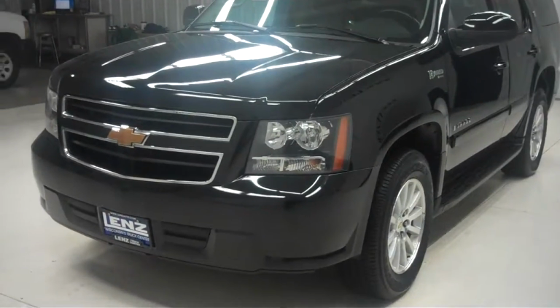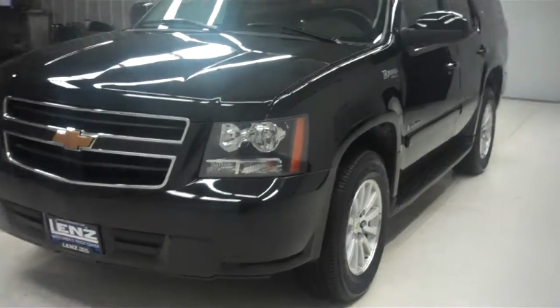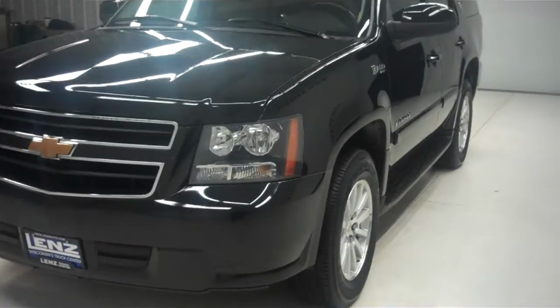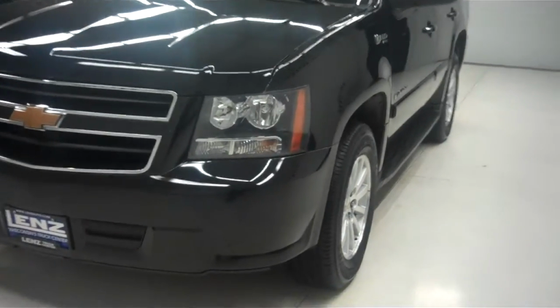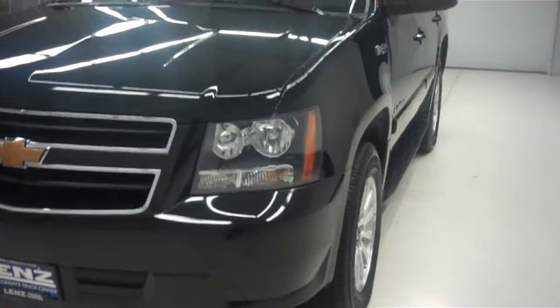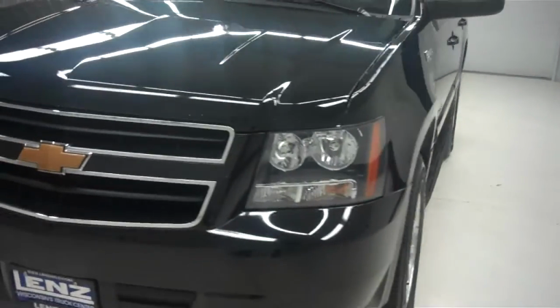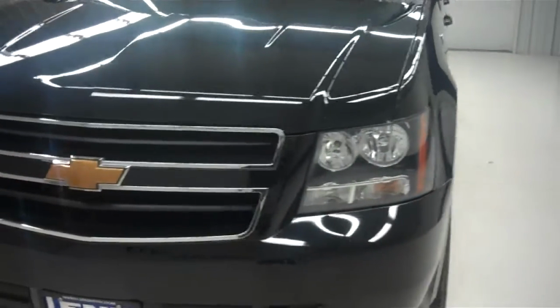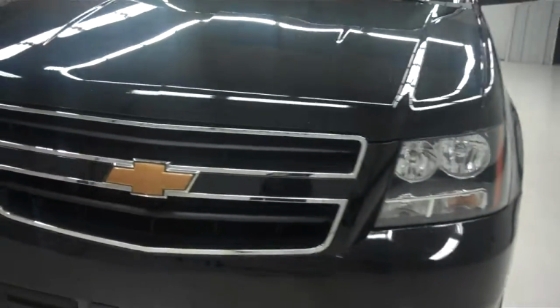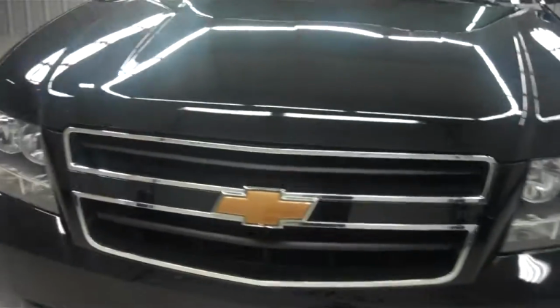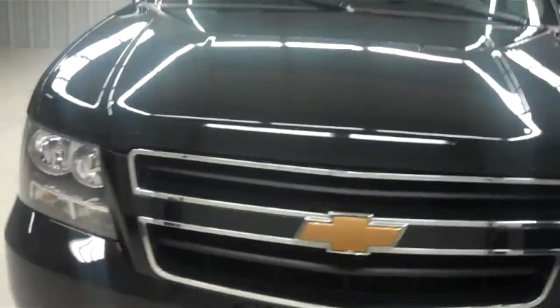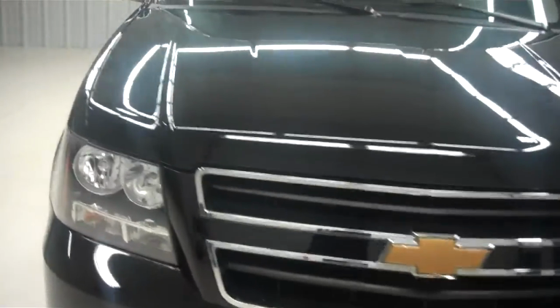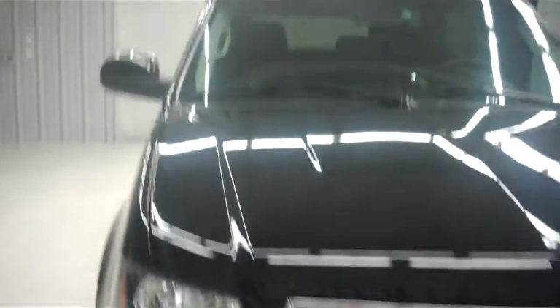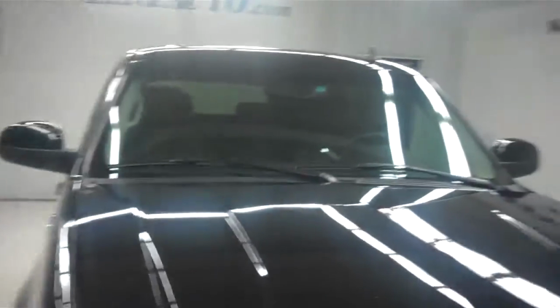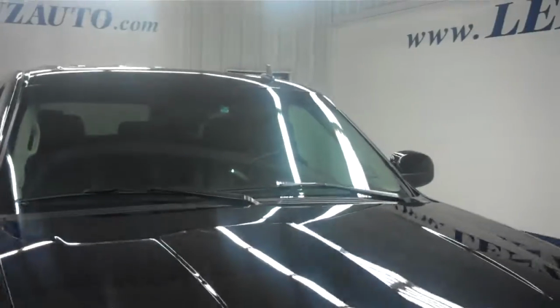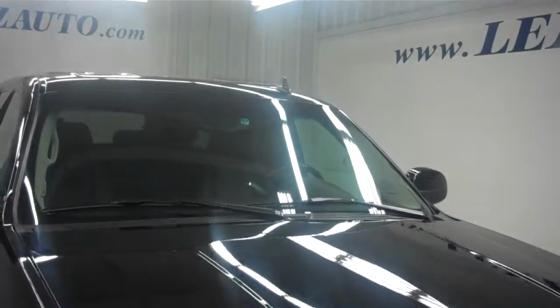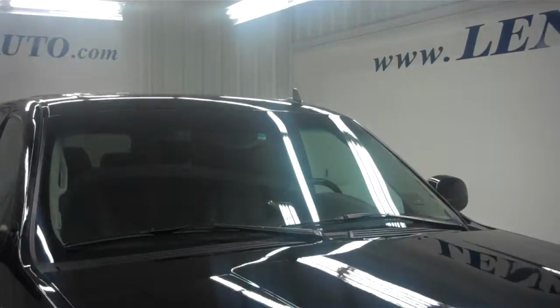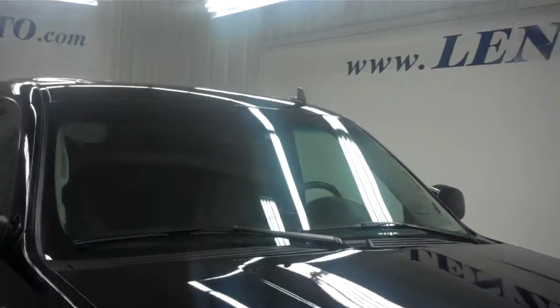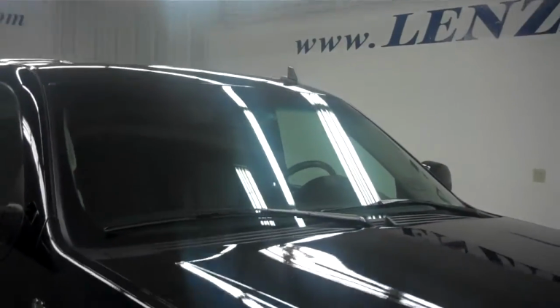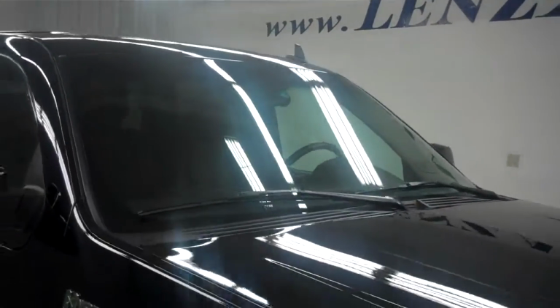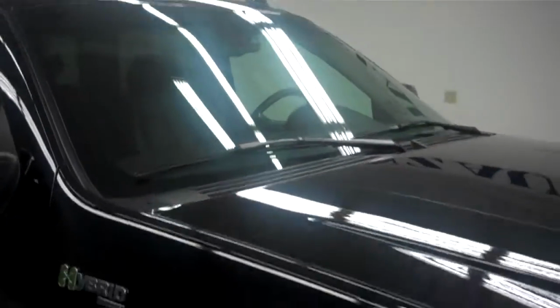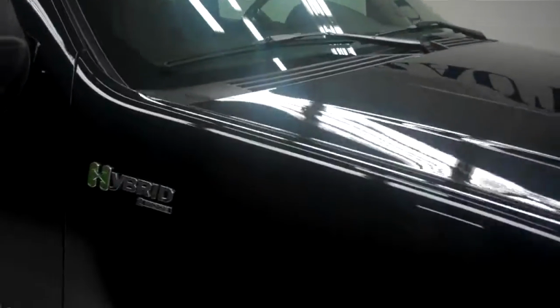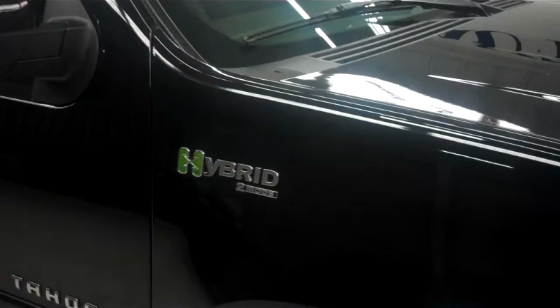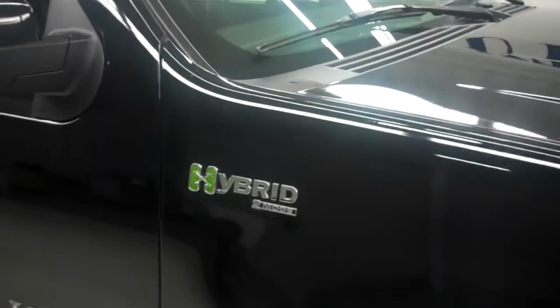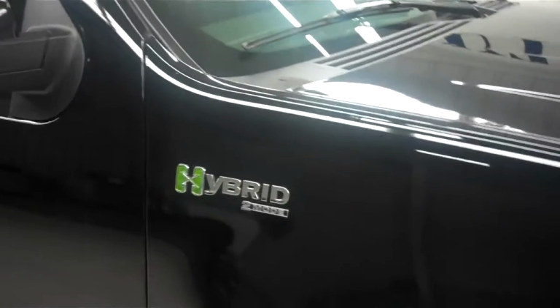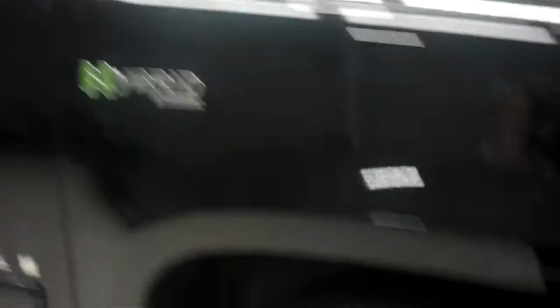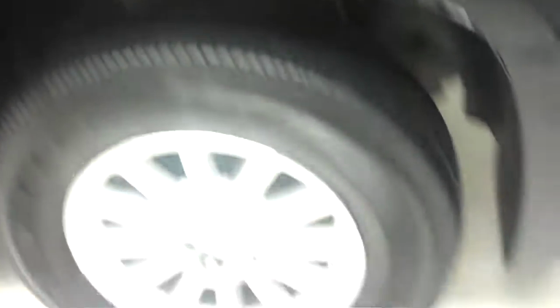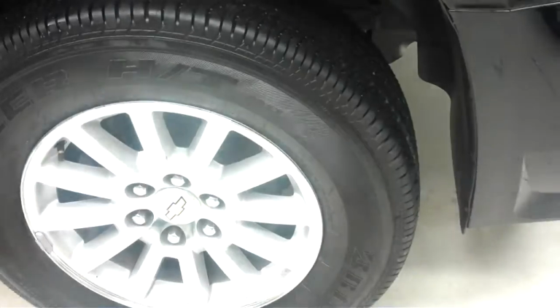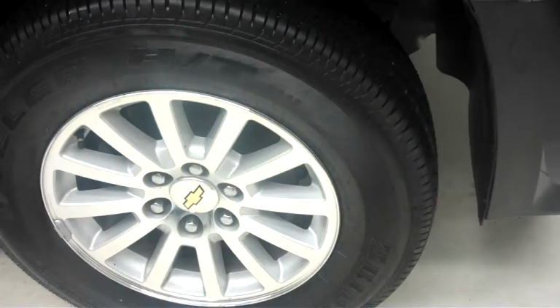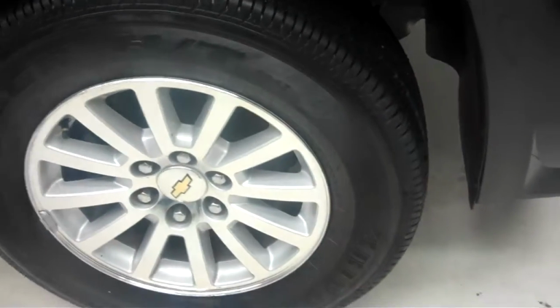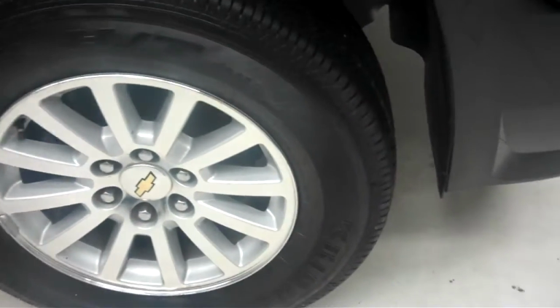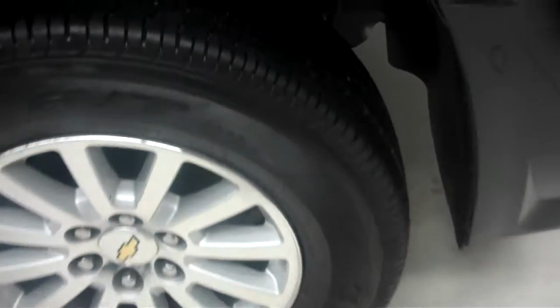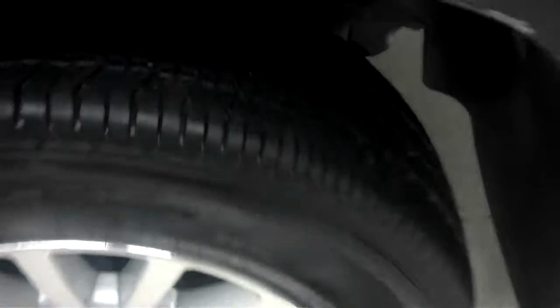It has a chrome front grille with paint and matching front bumper. Shark fin antenna up on top, Sirius capable. See the hybrid badging there. Factory Chevy Ally wheels with Bridgestone Dueler tires.